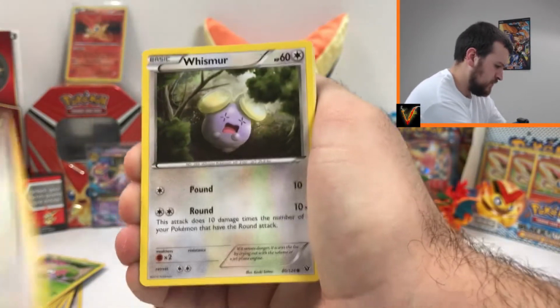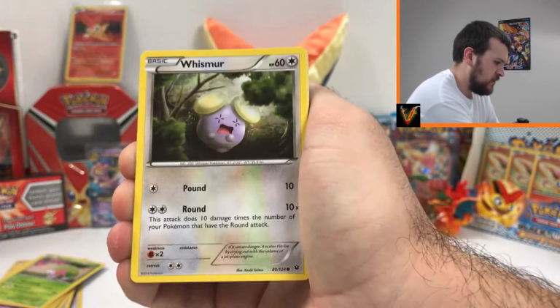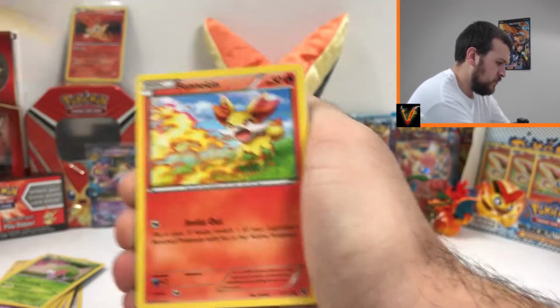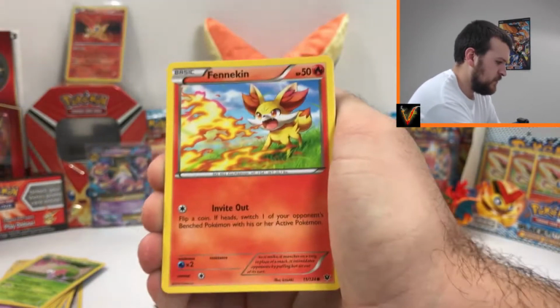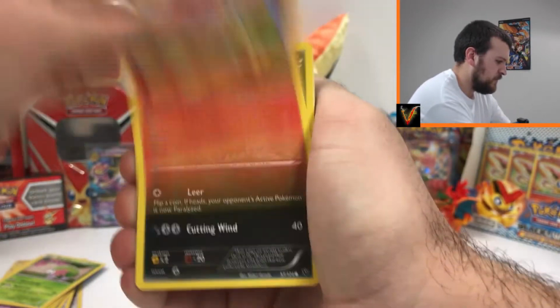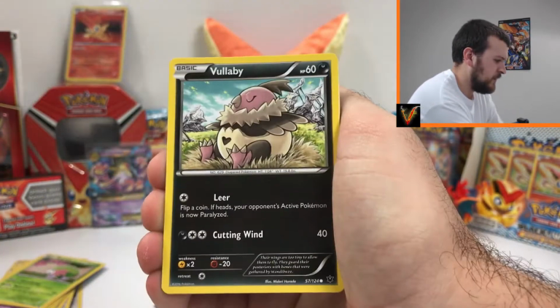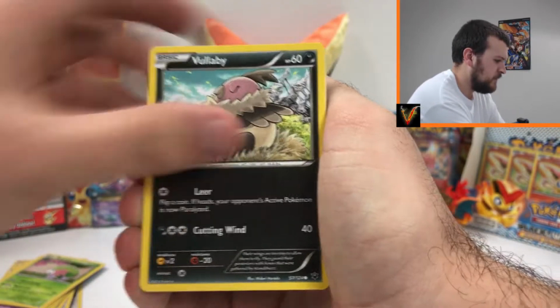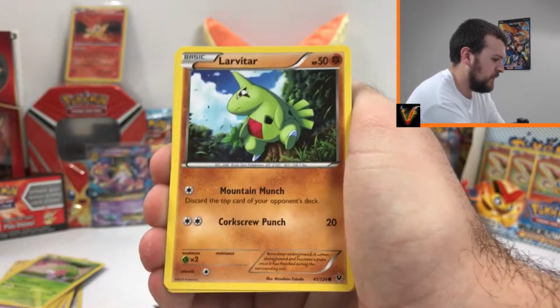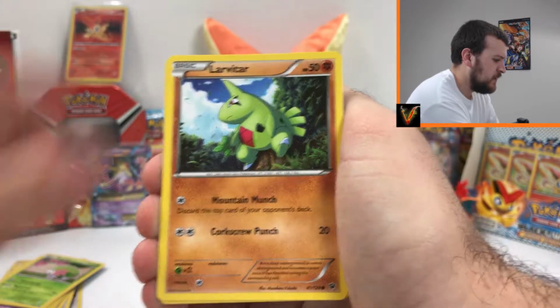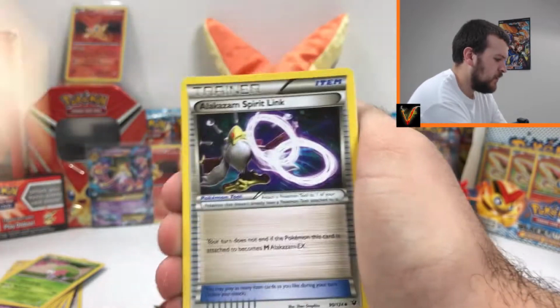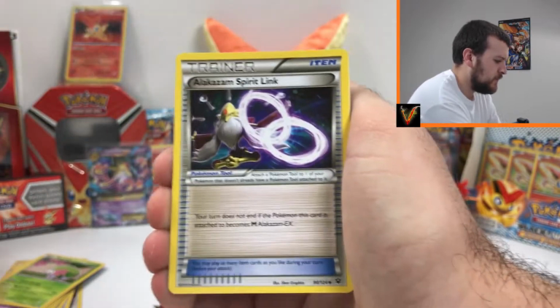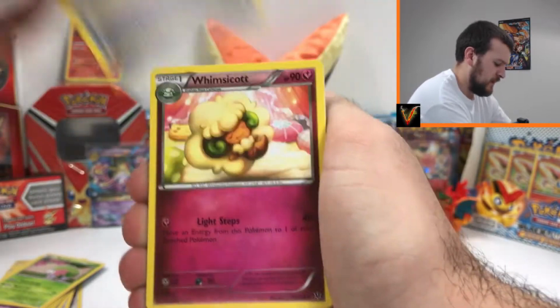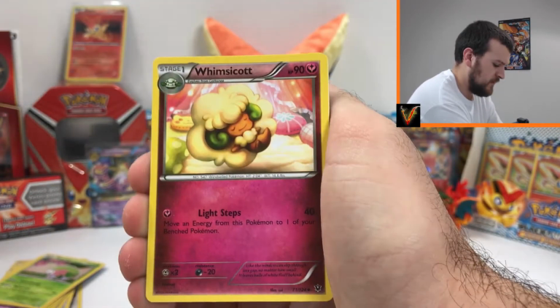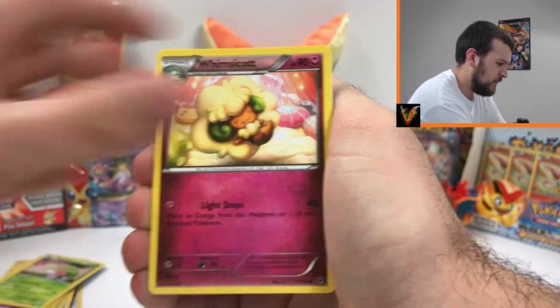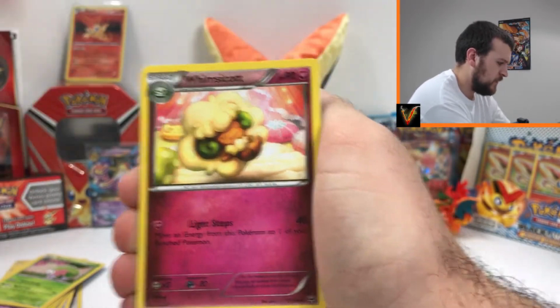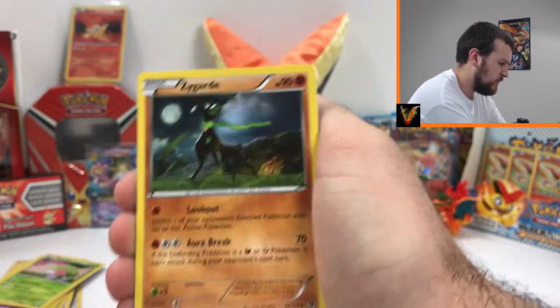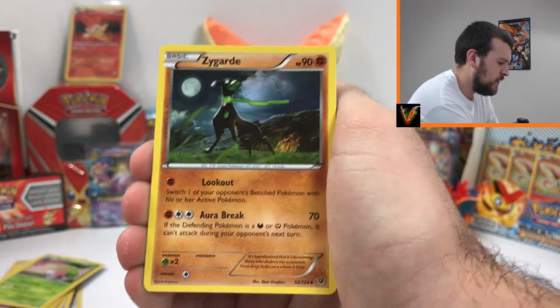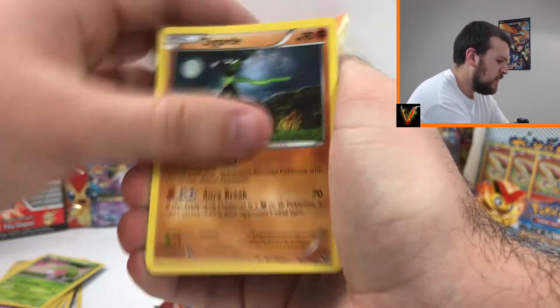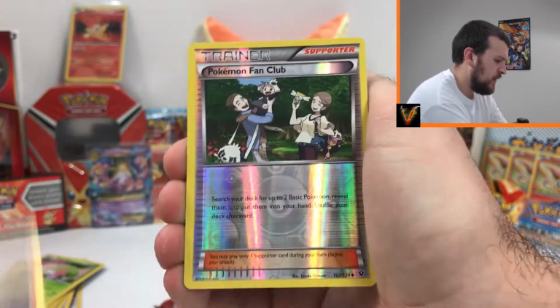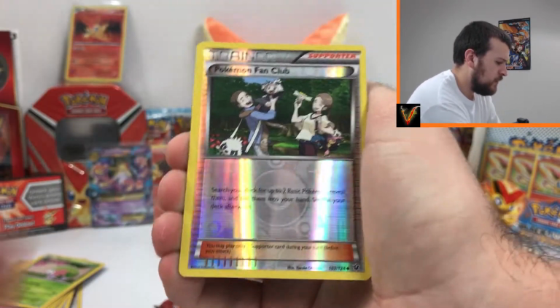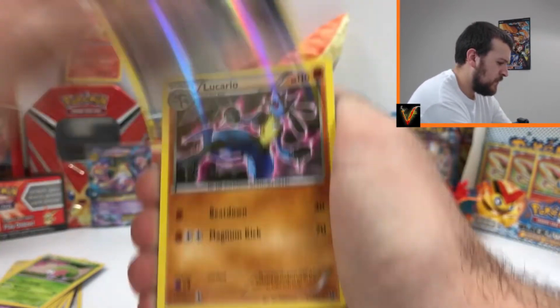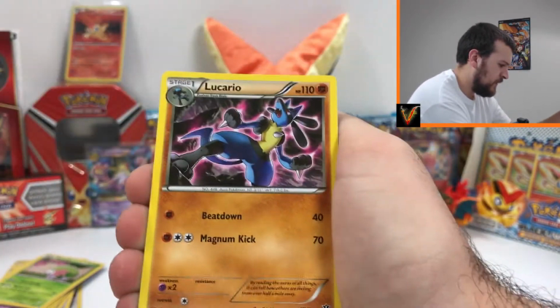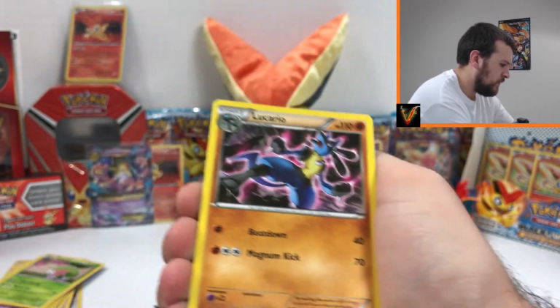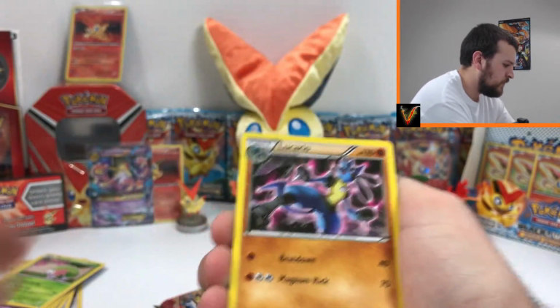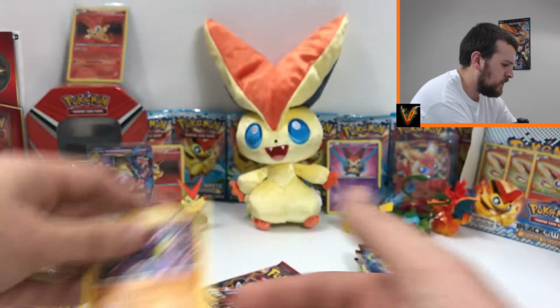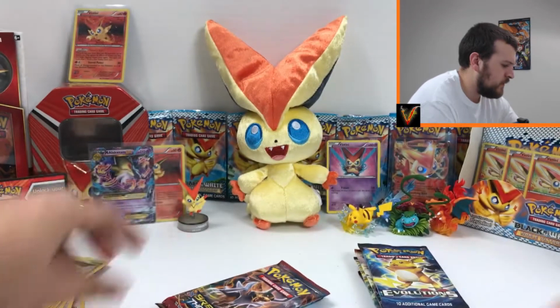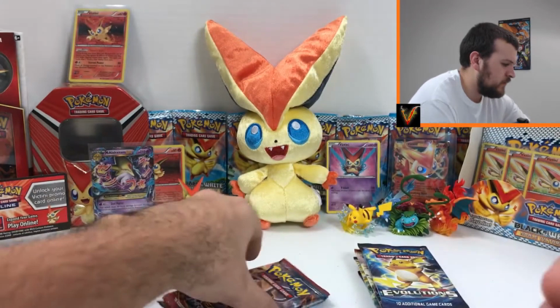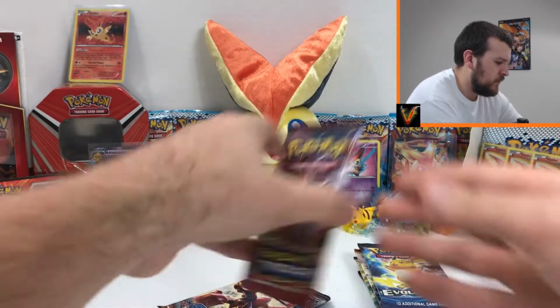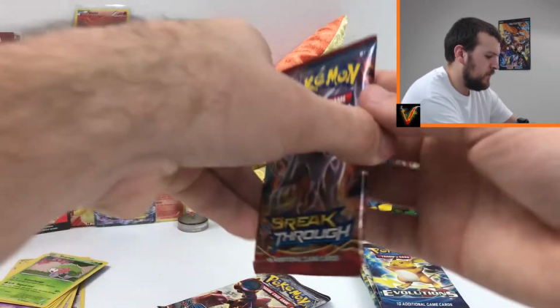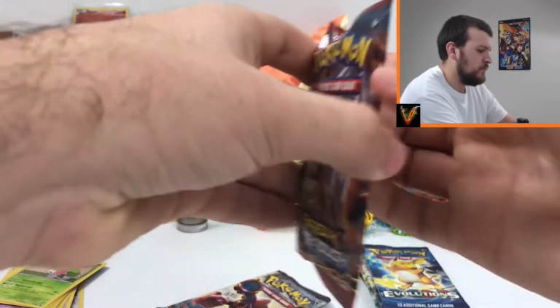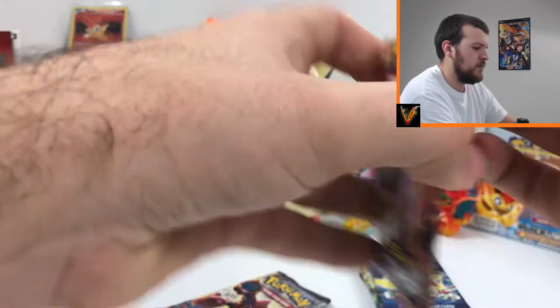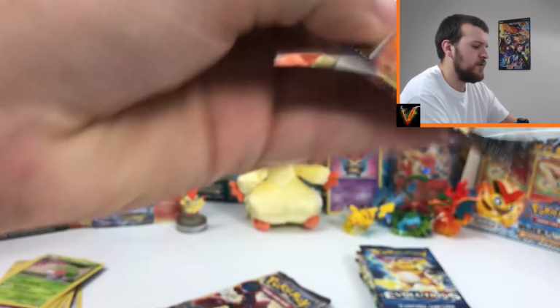Pulling through the pack: Minccino, Whismur, Finneon, Vullaby, Larvitar, Alakazam, Spirit Link, Whimsicott, Zygarde, Pokemon Fan Club reverse, and a regular rare Lucario from Breakthrough.